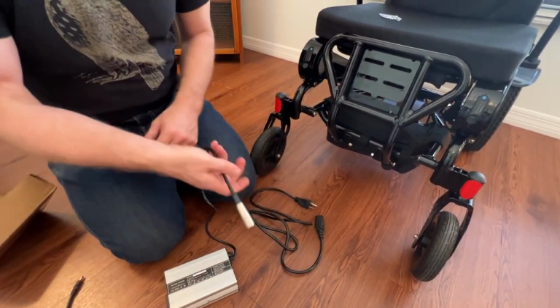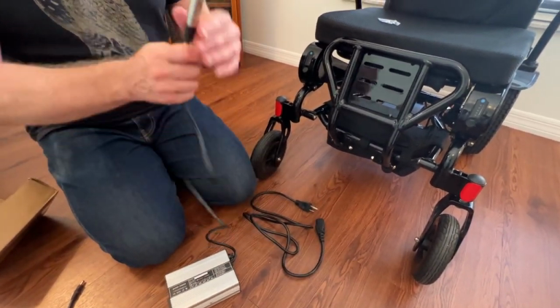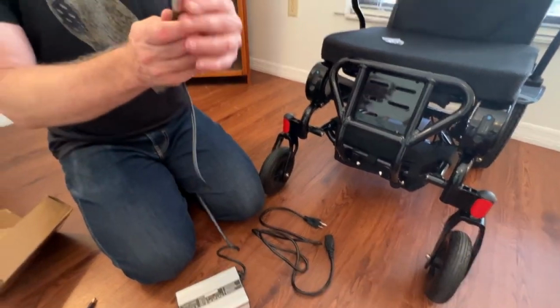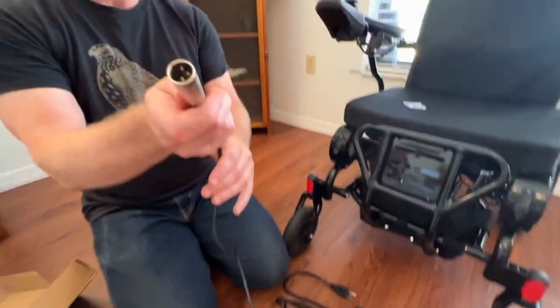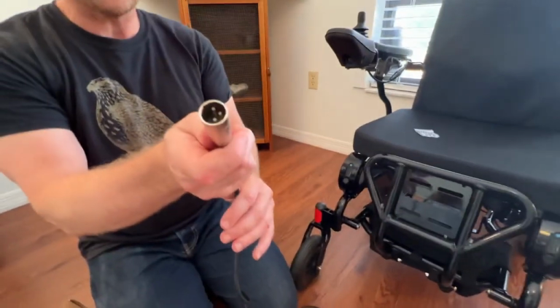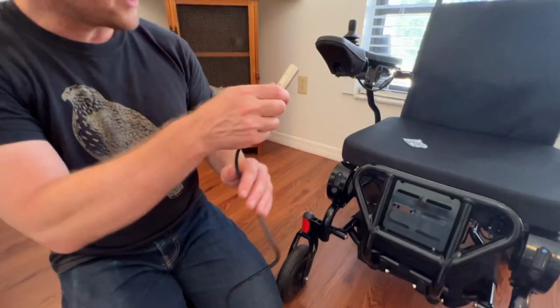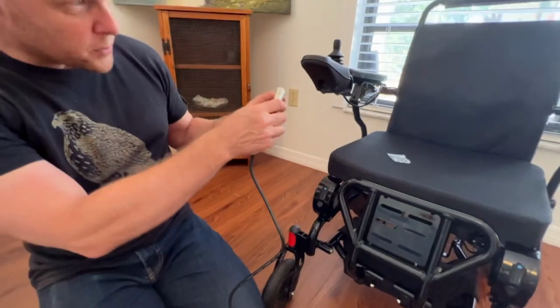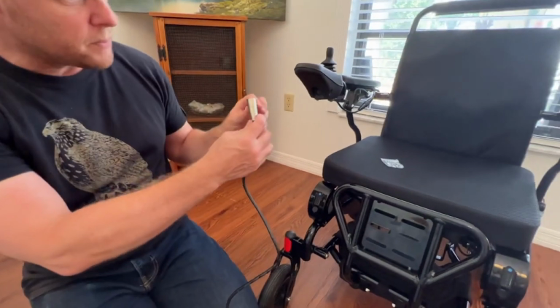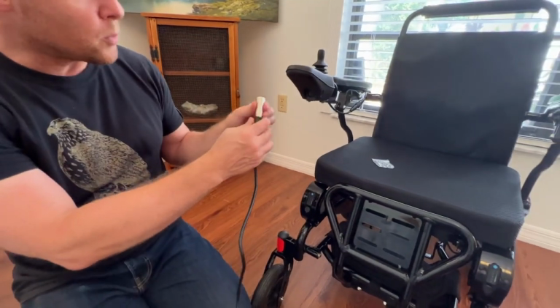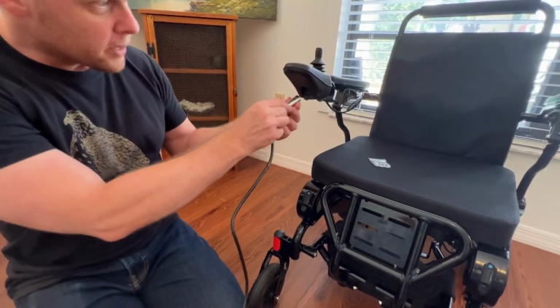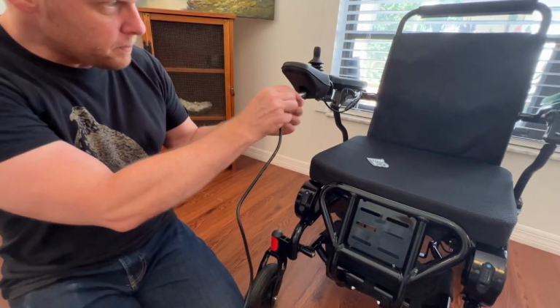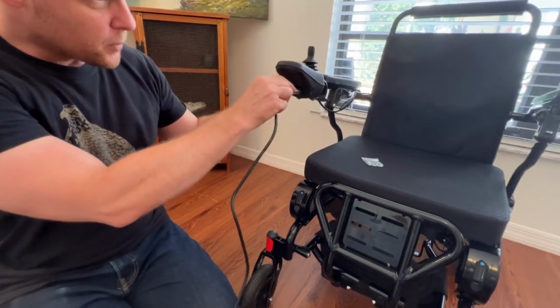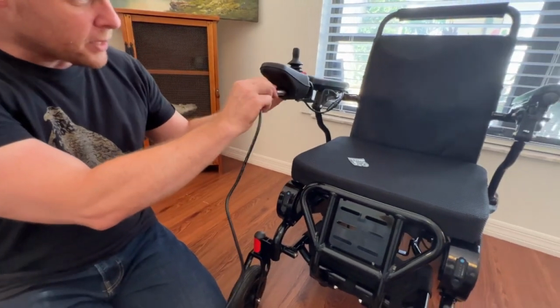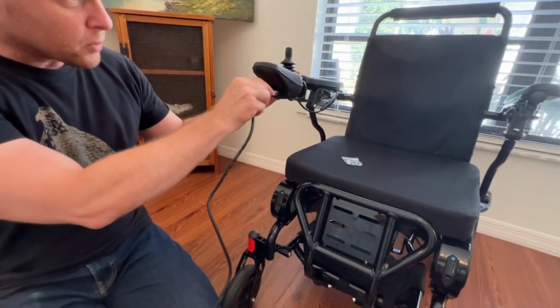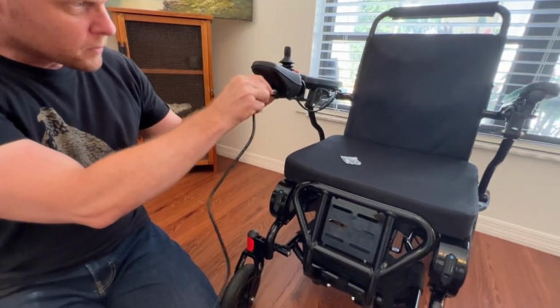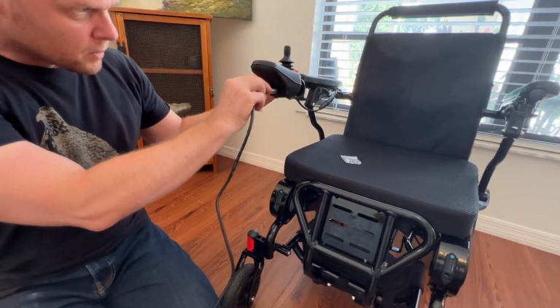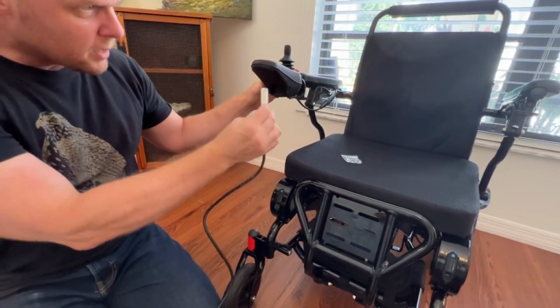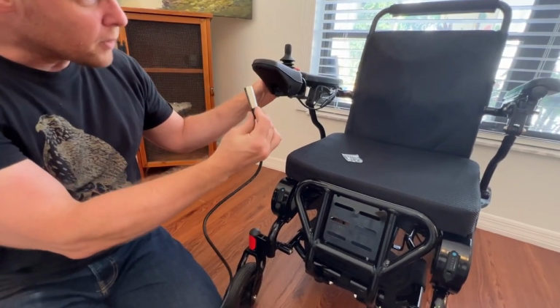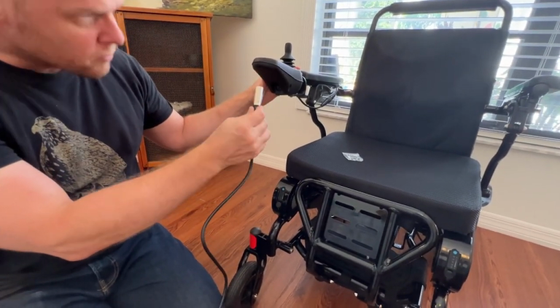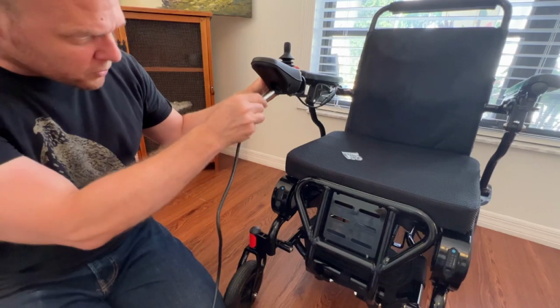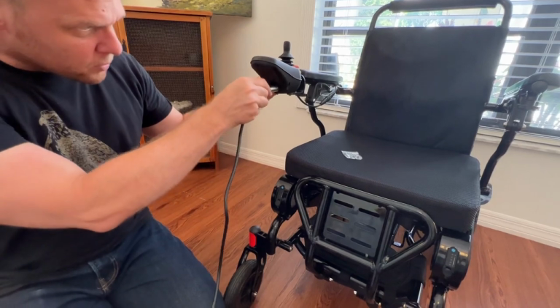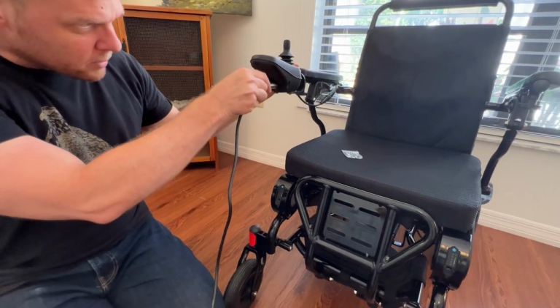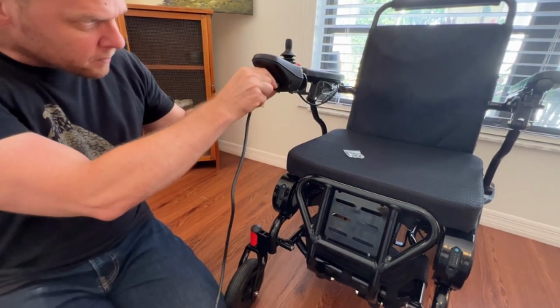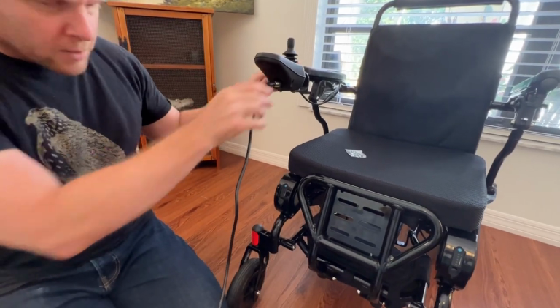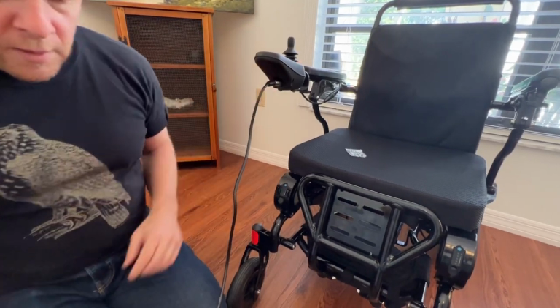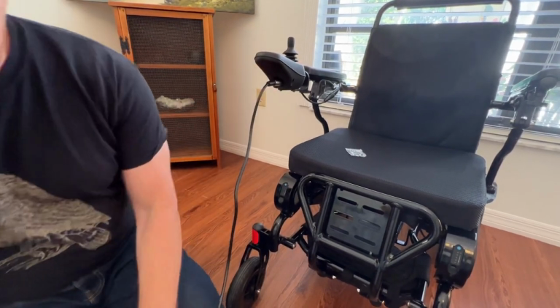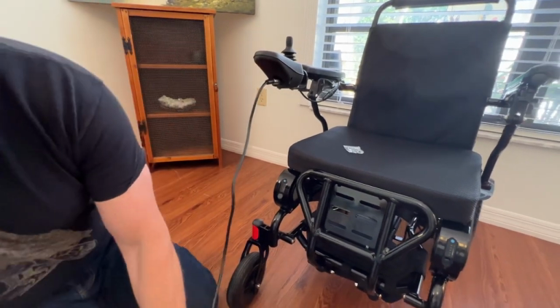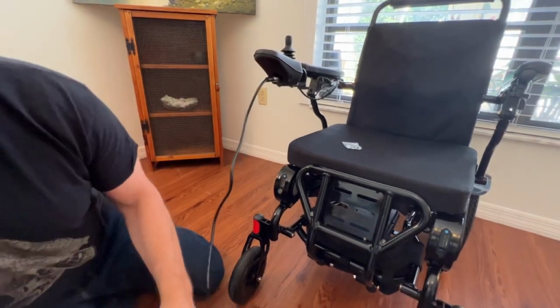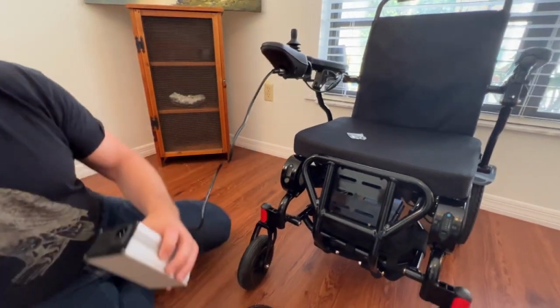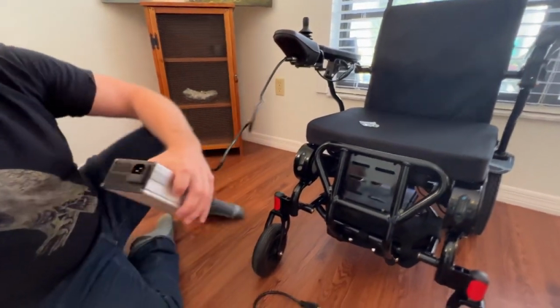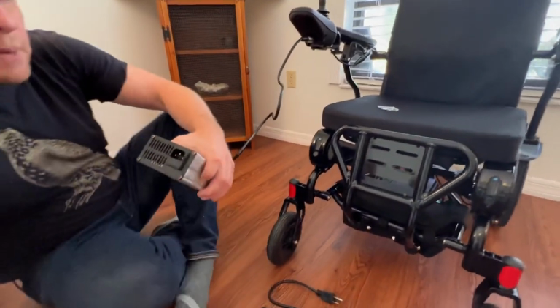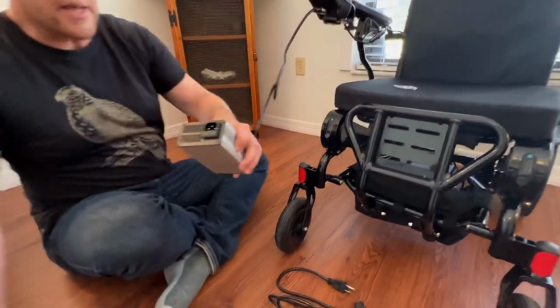It comes with a standard attachment and you would plug it directly into the front of the joystick. Just line everything up correctly and plug it in.